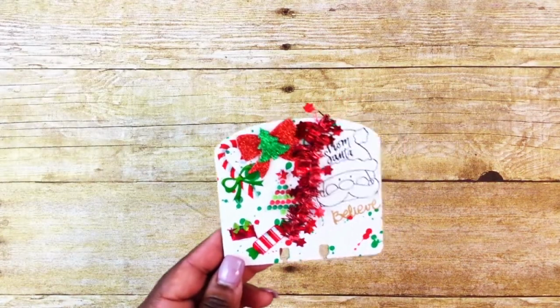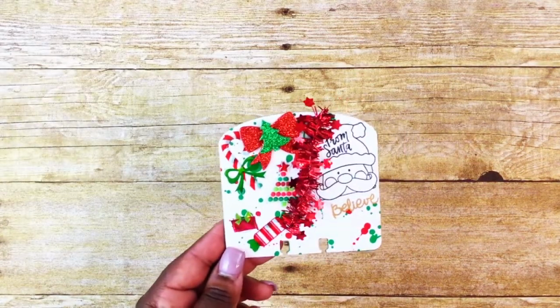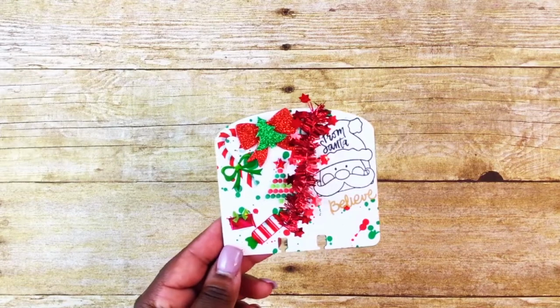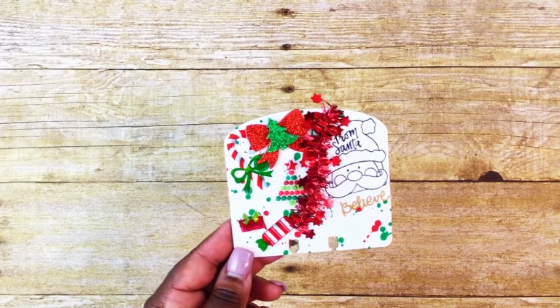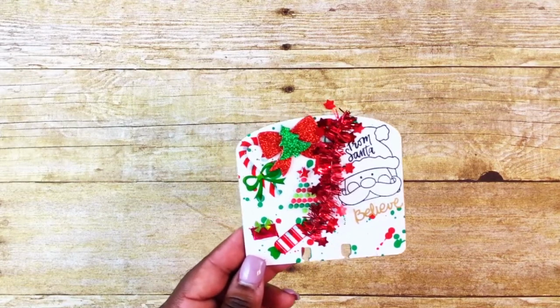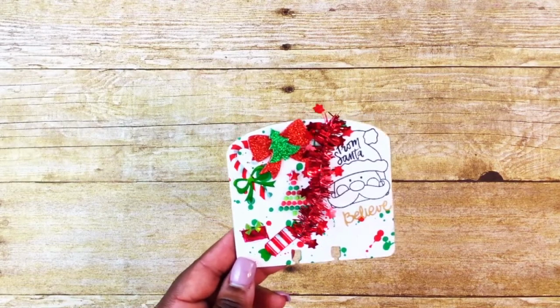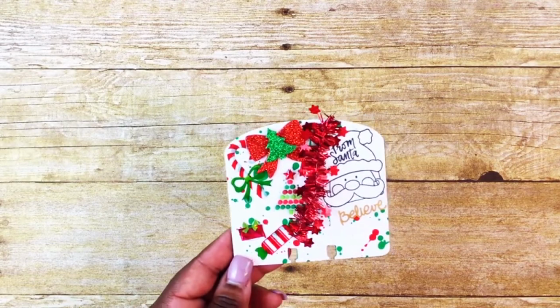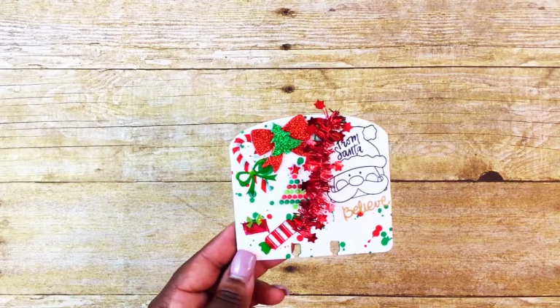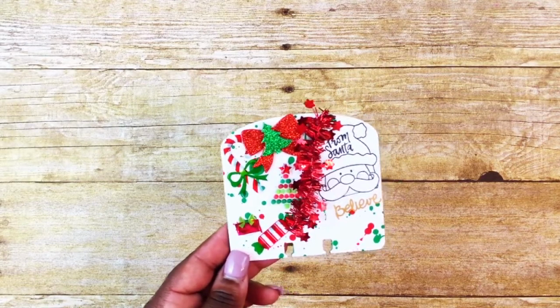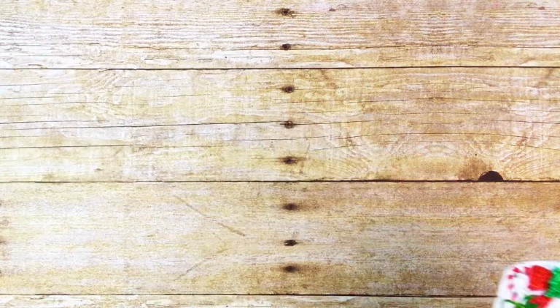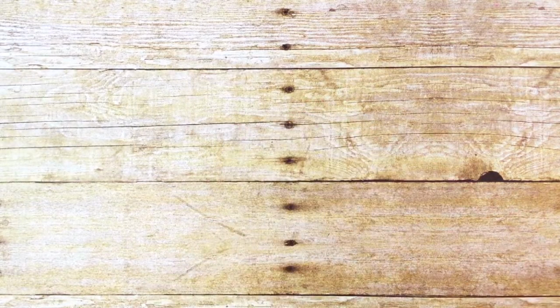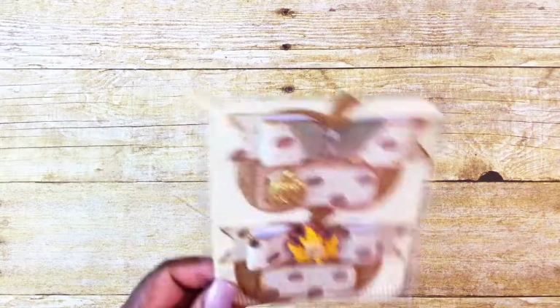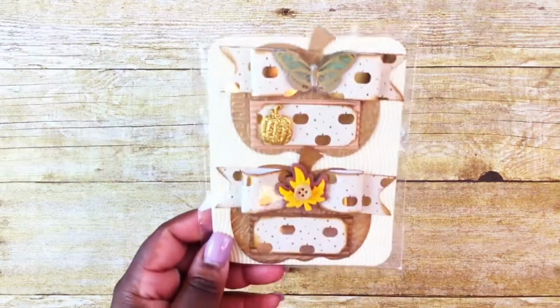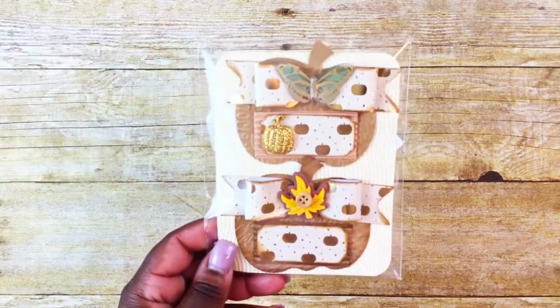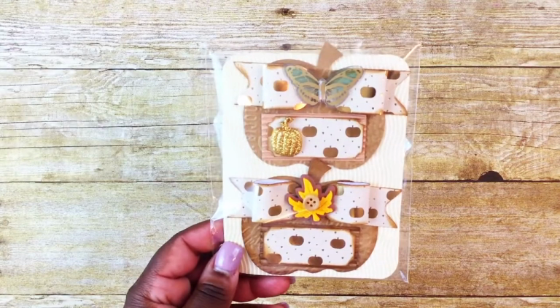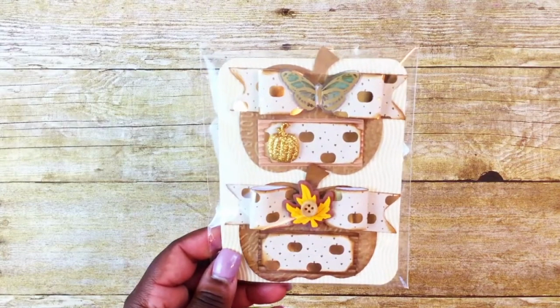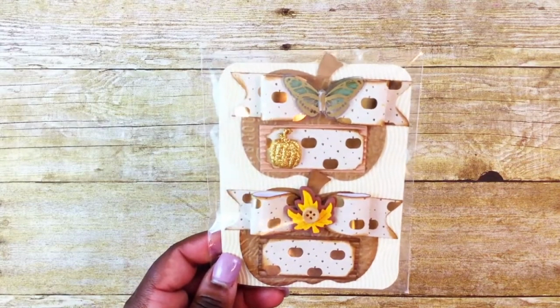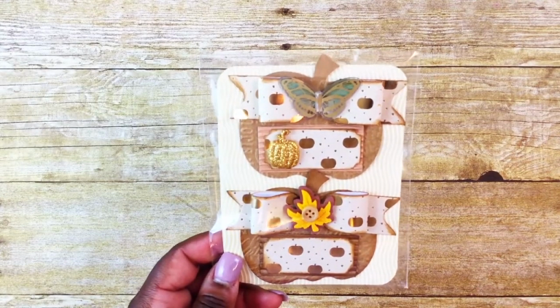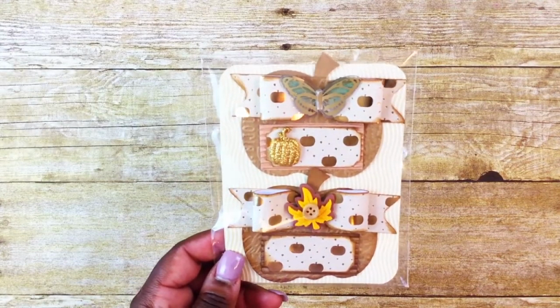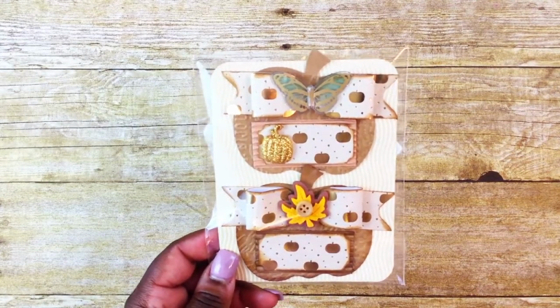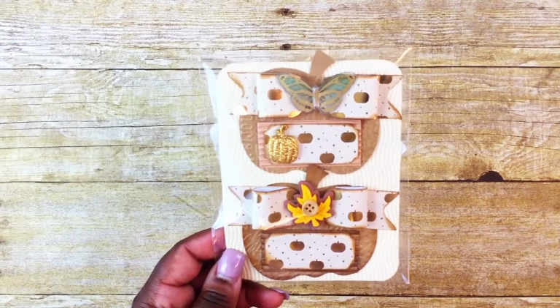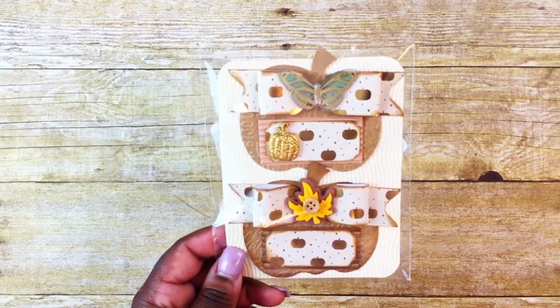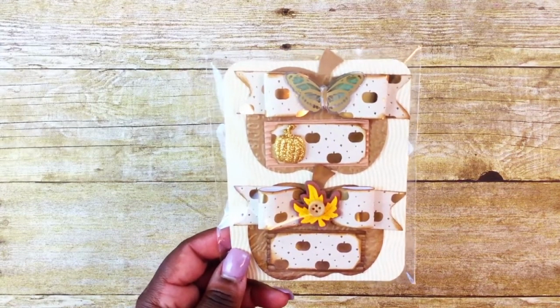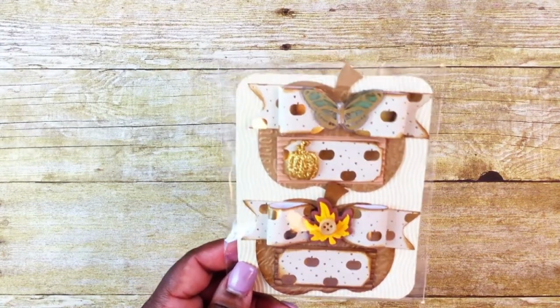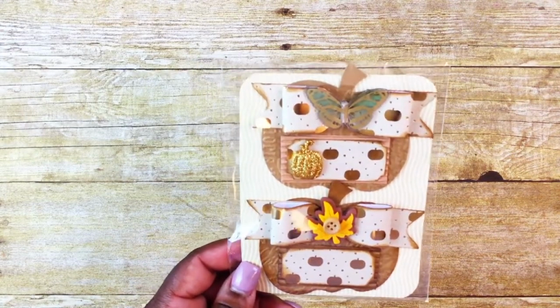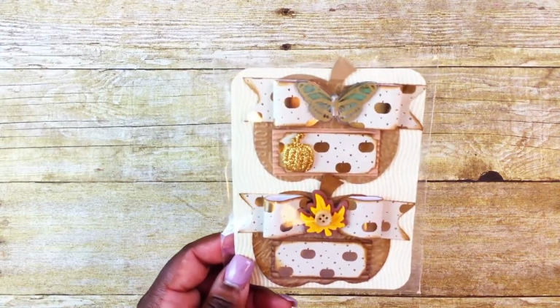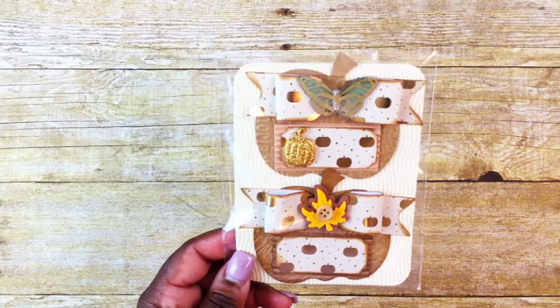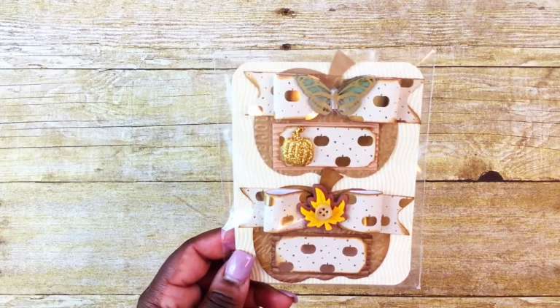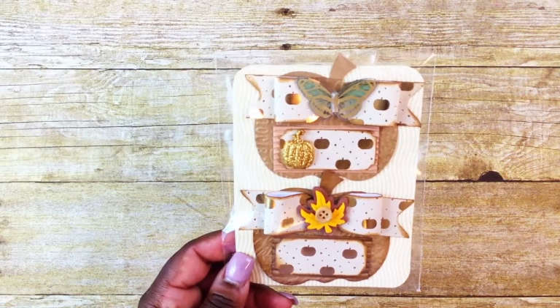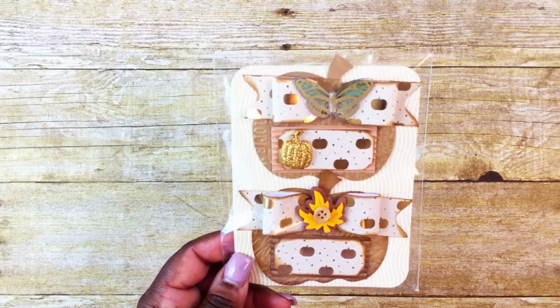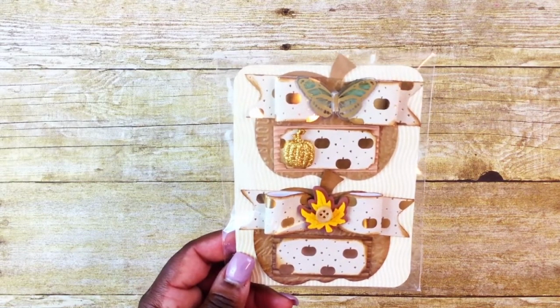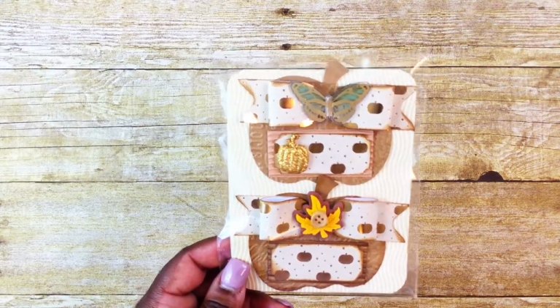I included all this stuff on the front because Christmas is one of my favorite holidays. I'll be including some pumpkin embellishments that I created — I've shared these before and I'll include a link to that video down below showing how I made them.